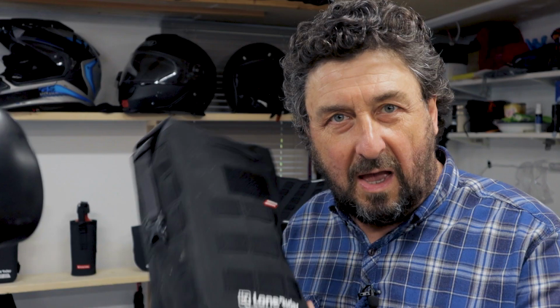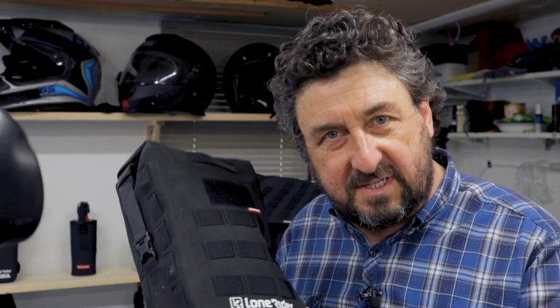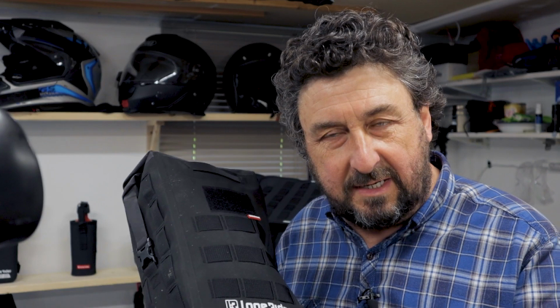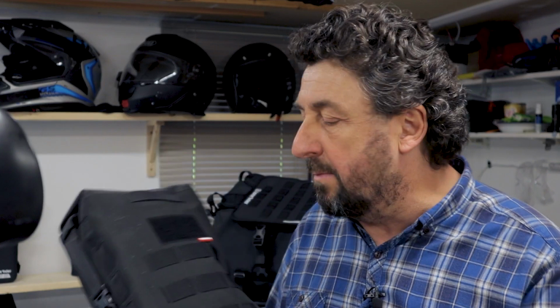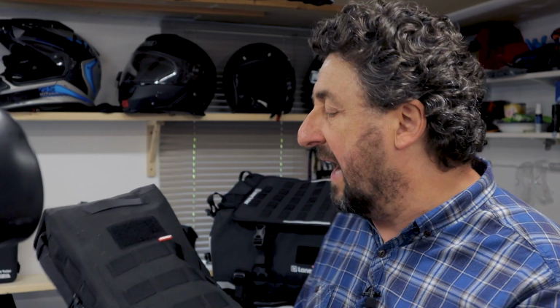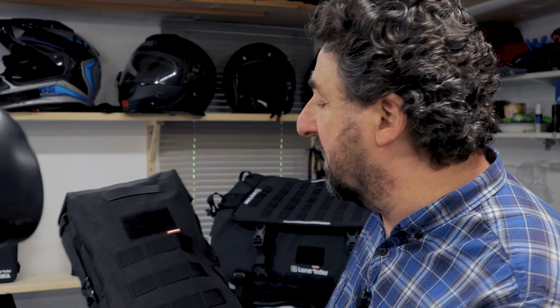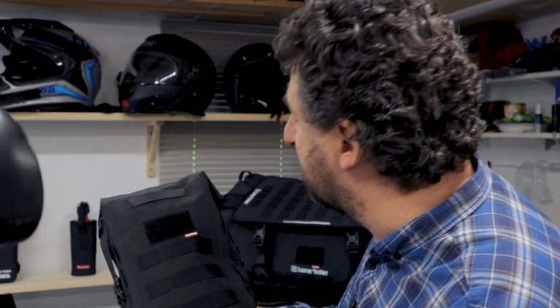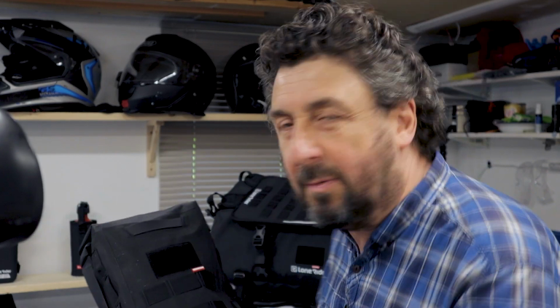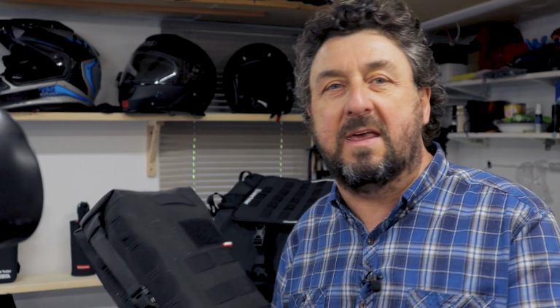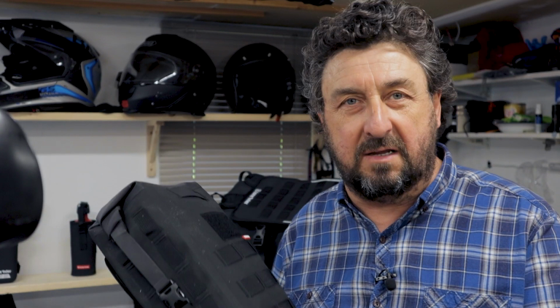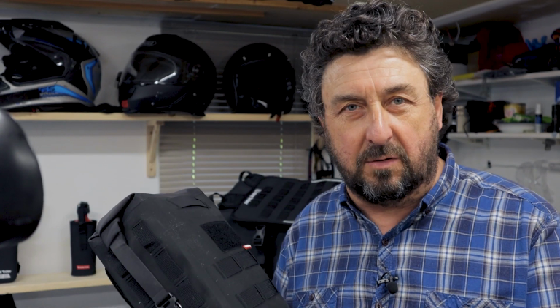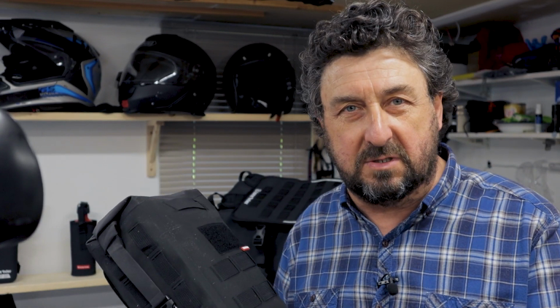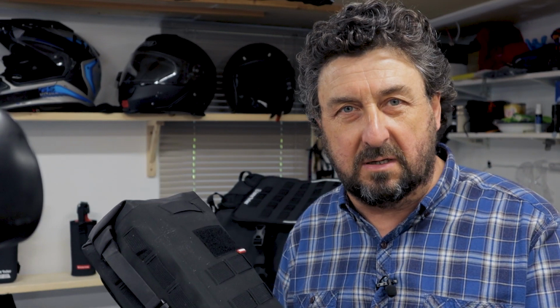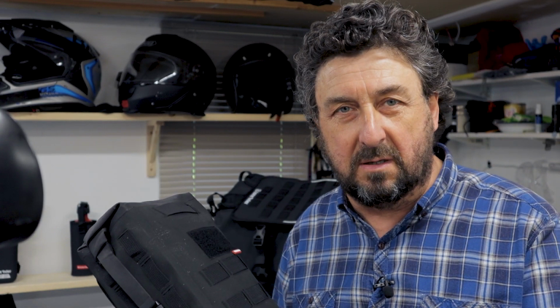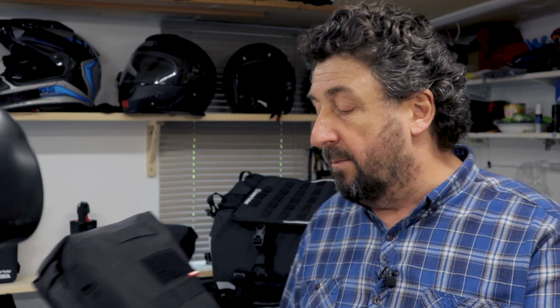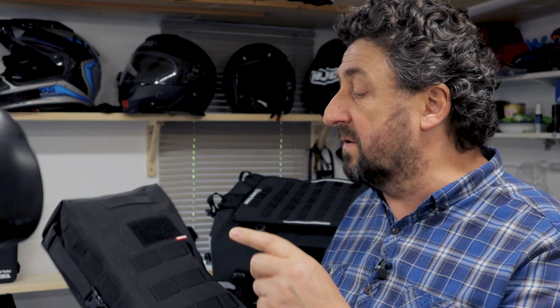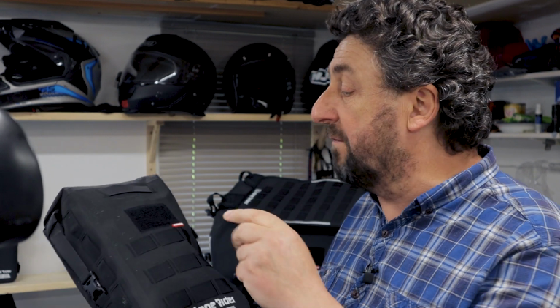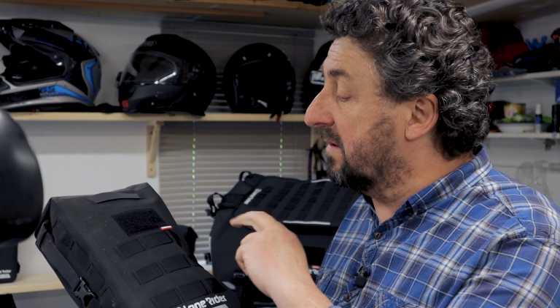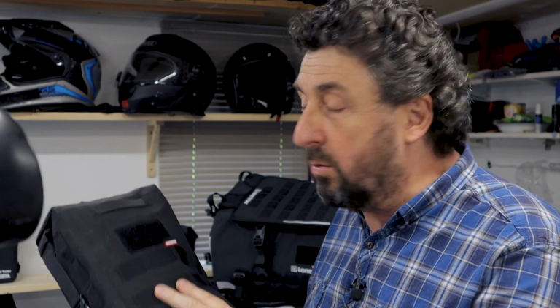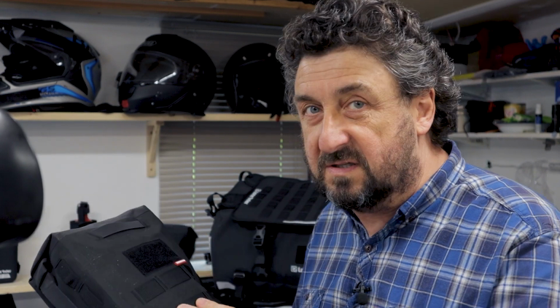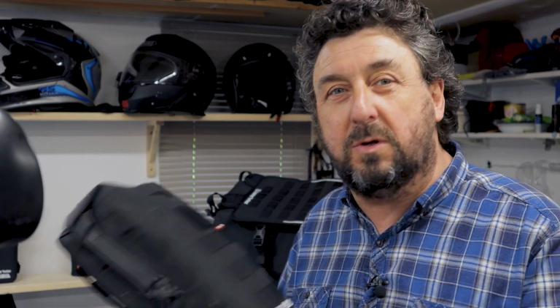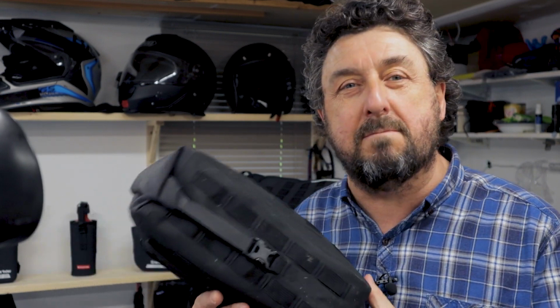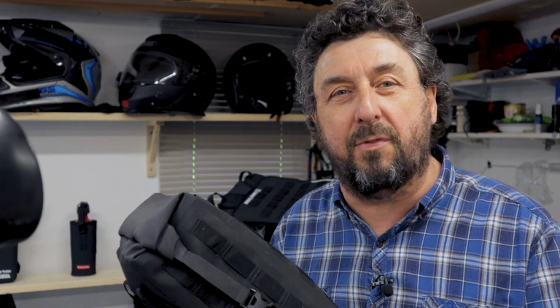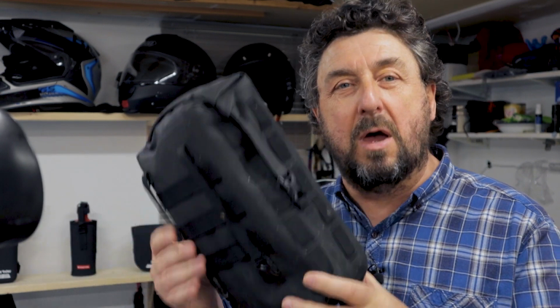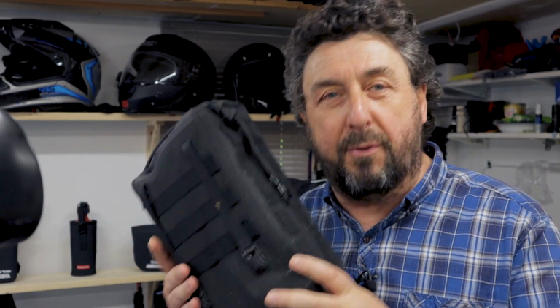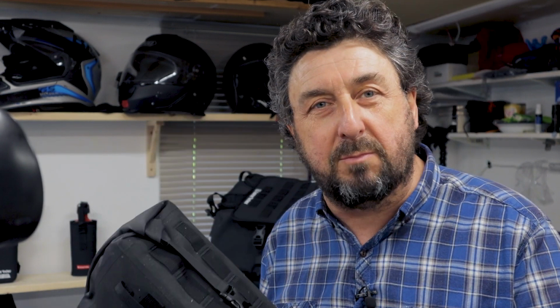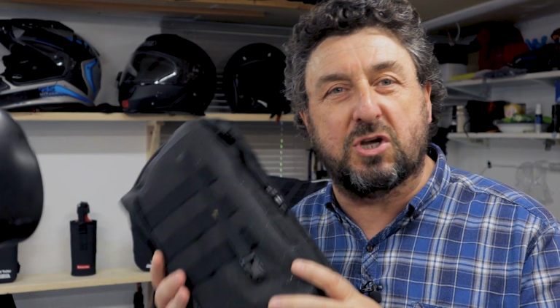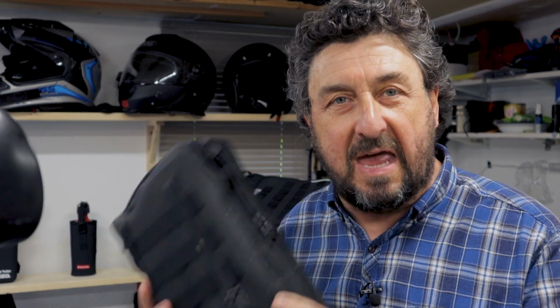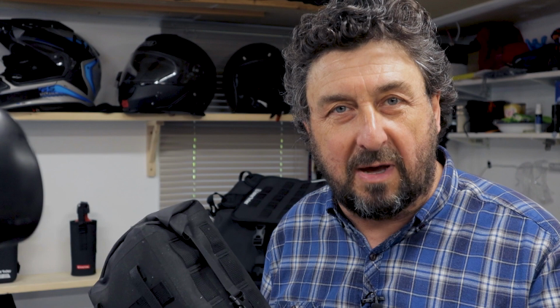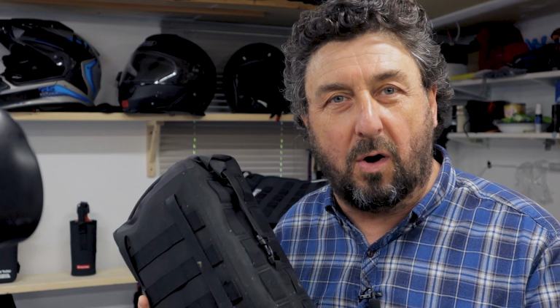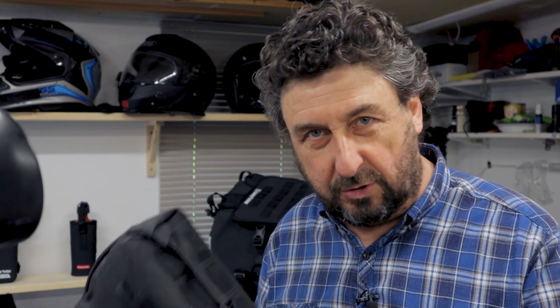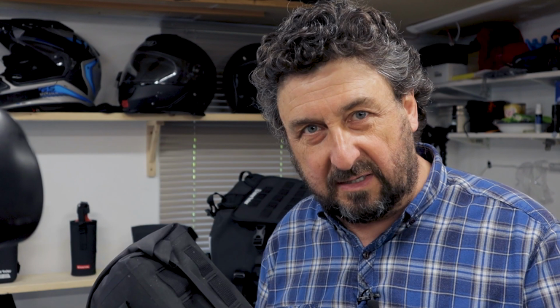Our six liter minibag has been a staple in the ADV community. Because of their MOLLE system you can mount them pretty much anywhere on your bike.